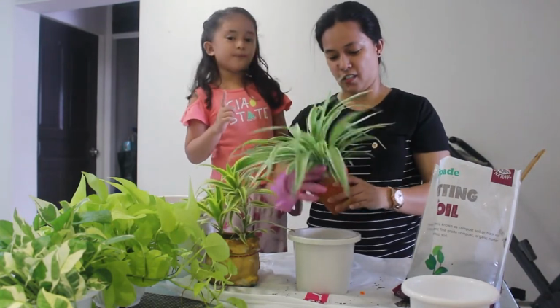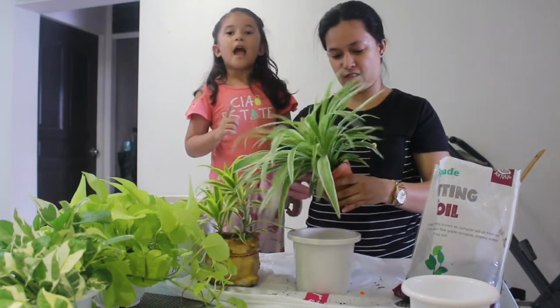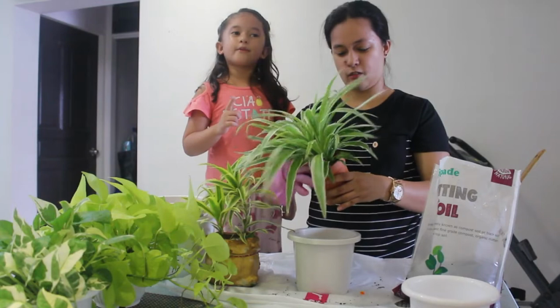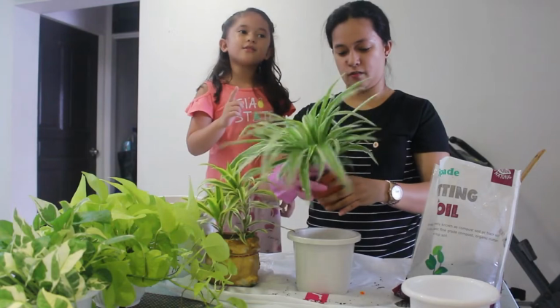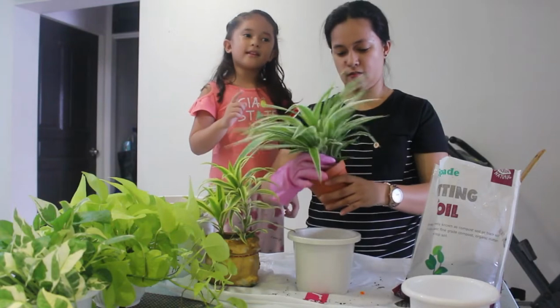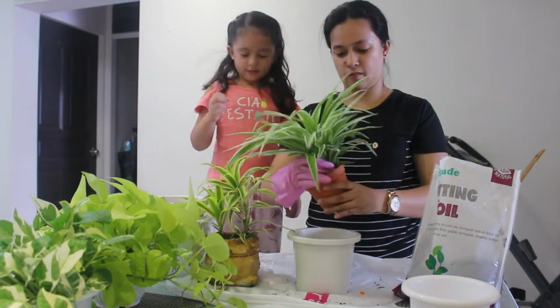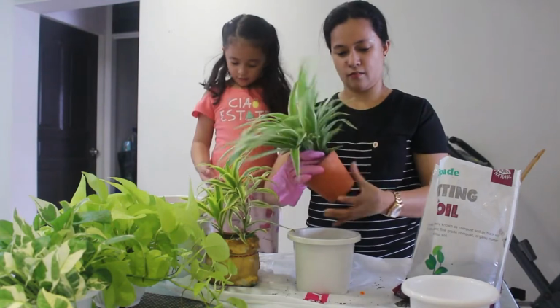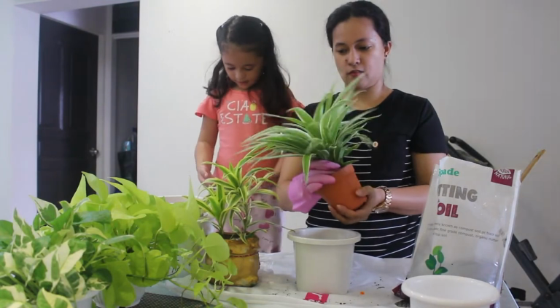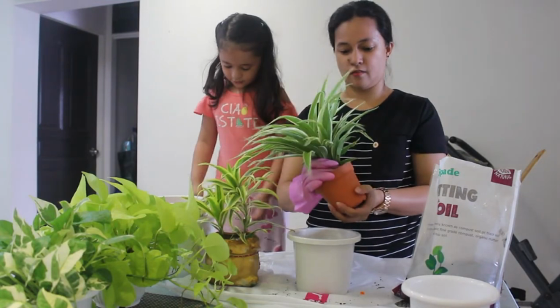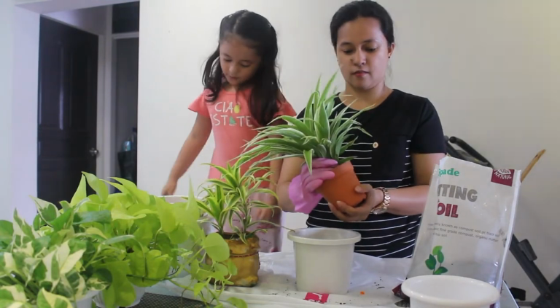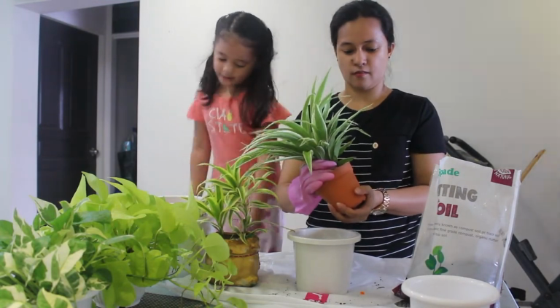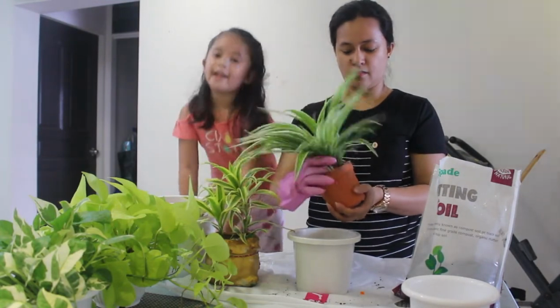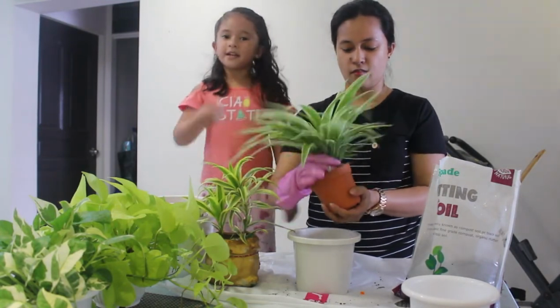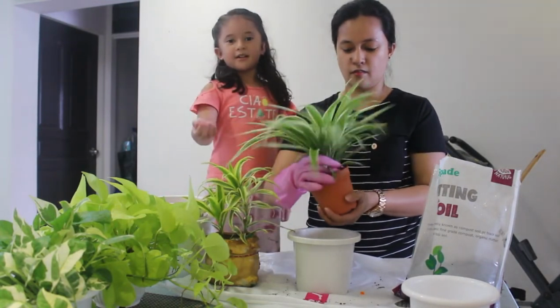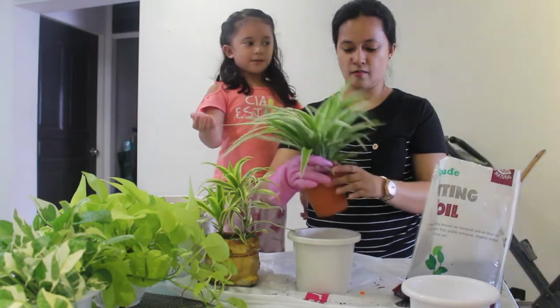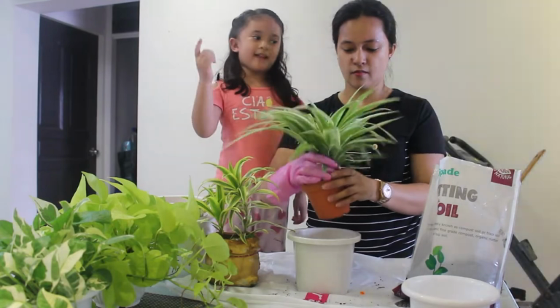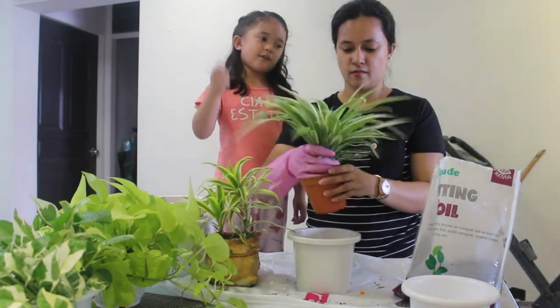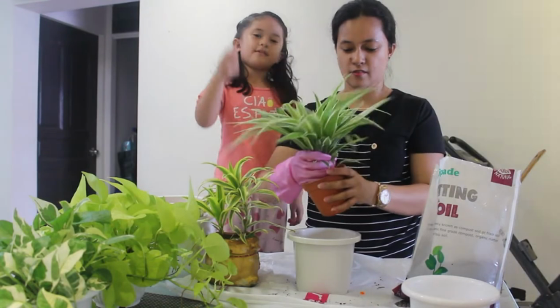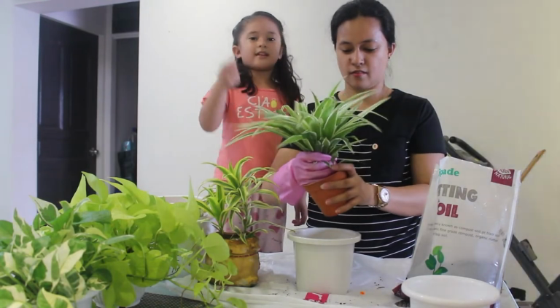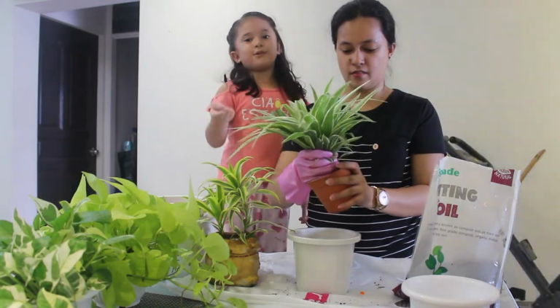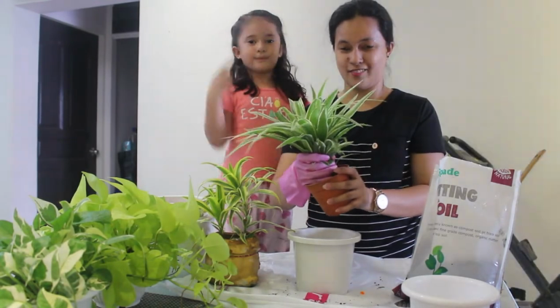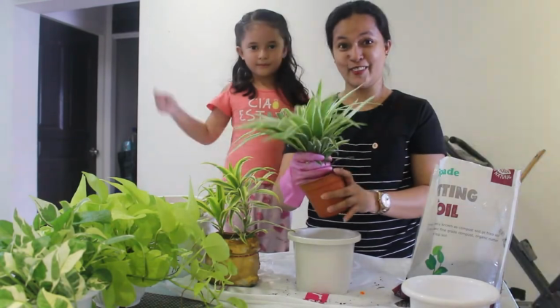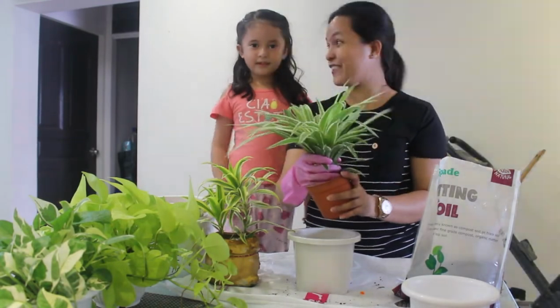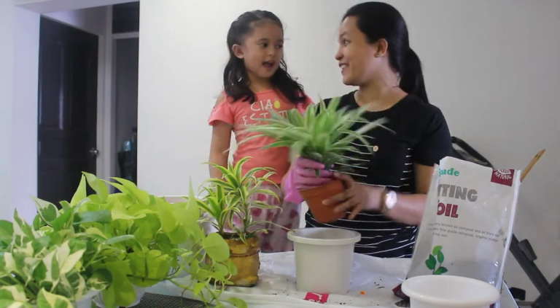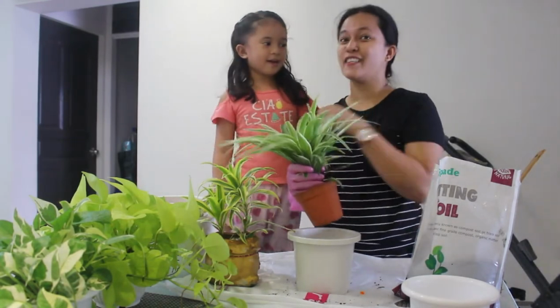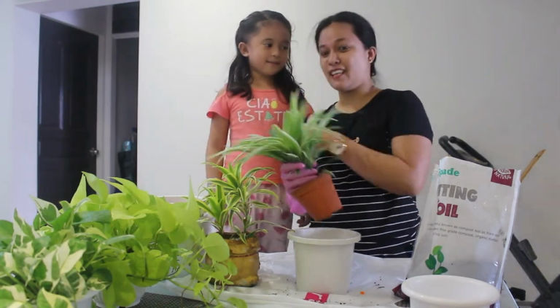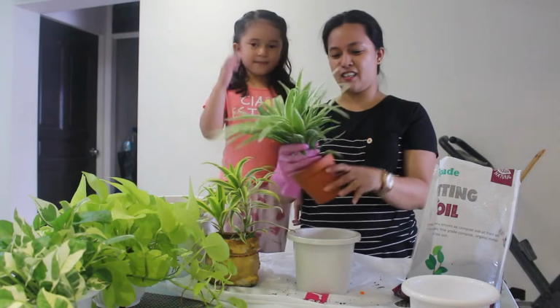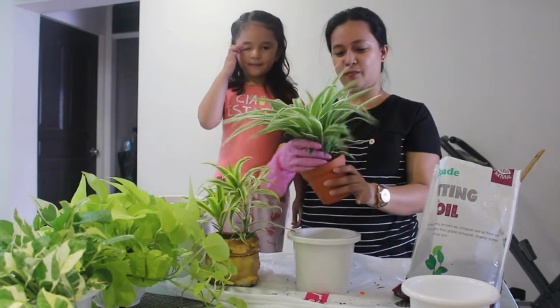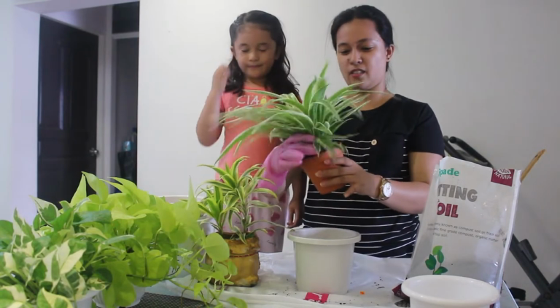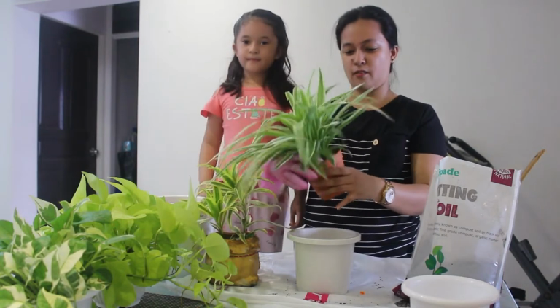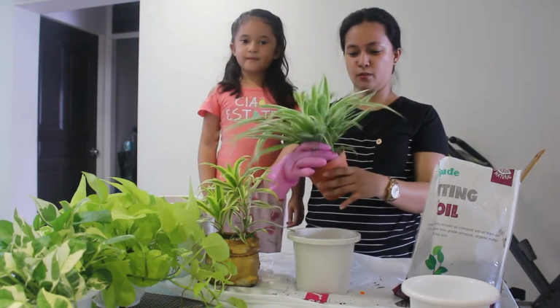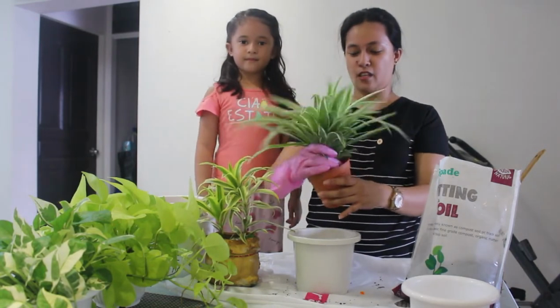When you see the auntie dropped the wallet, you say: 'Auntie, here you go — use the wallet.' That's a good thing to do. Princess is a very good girl.